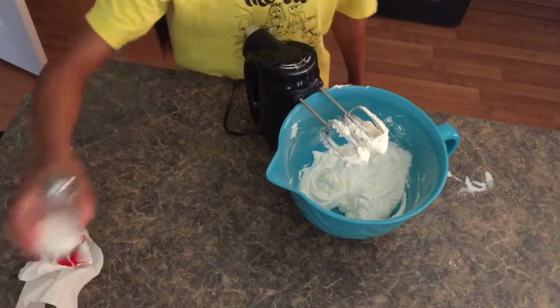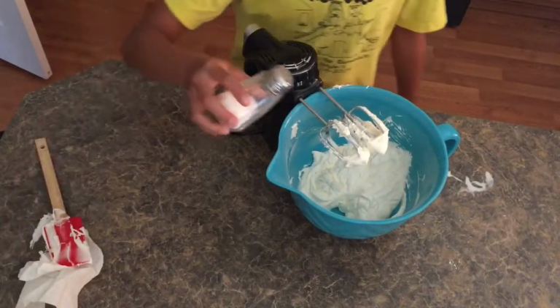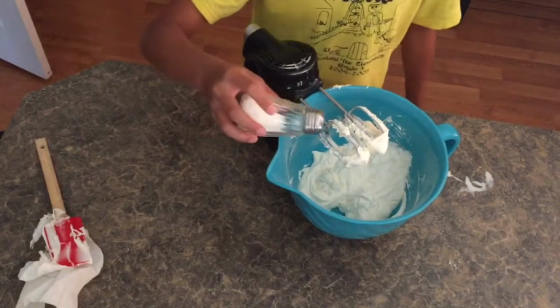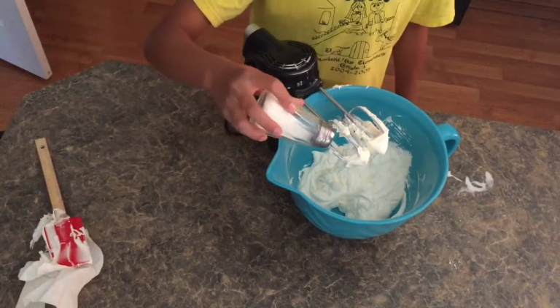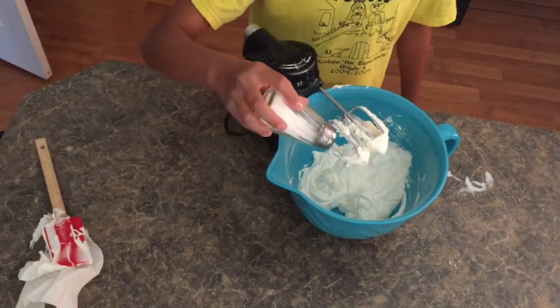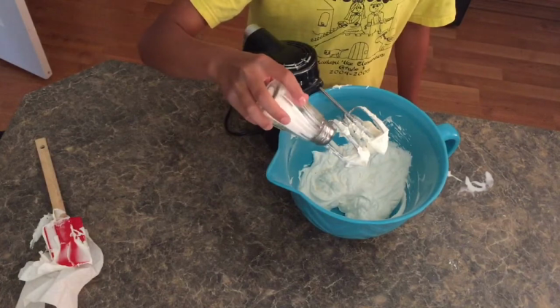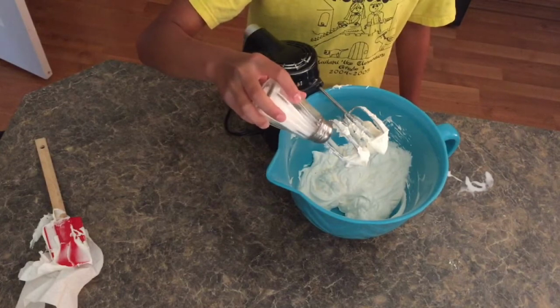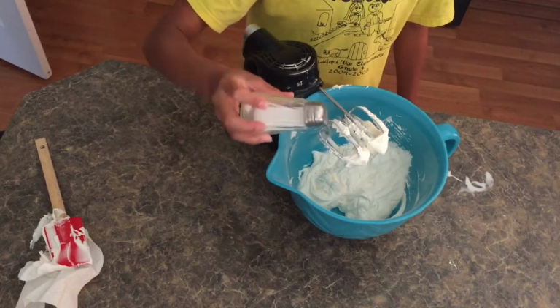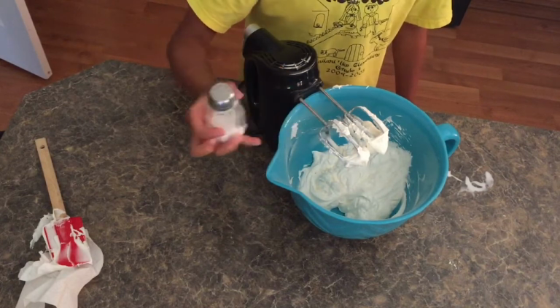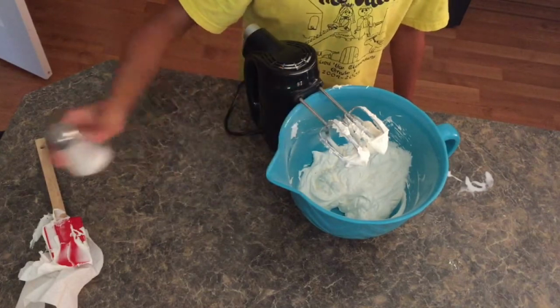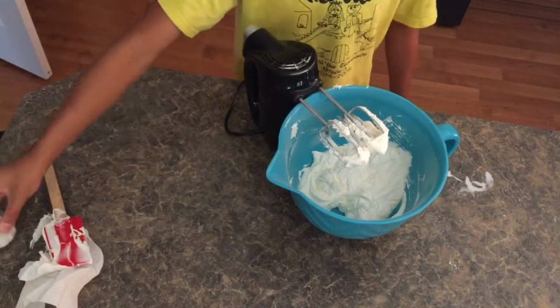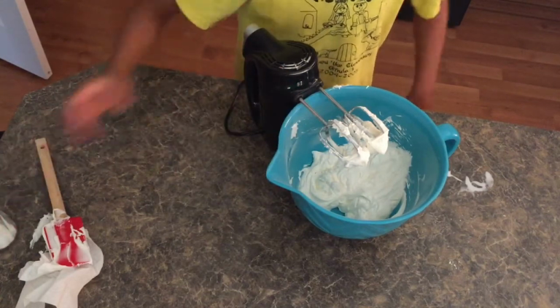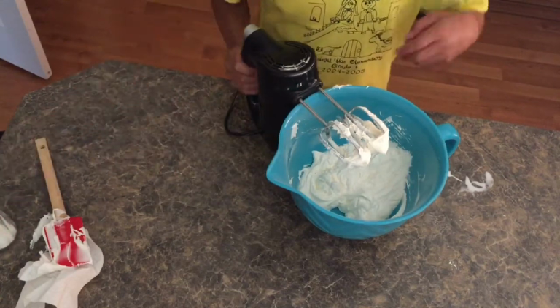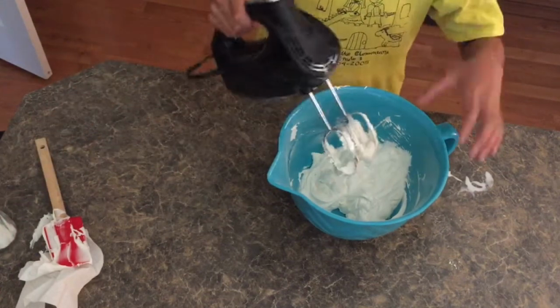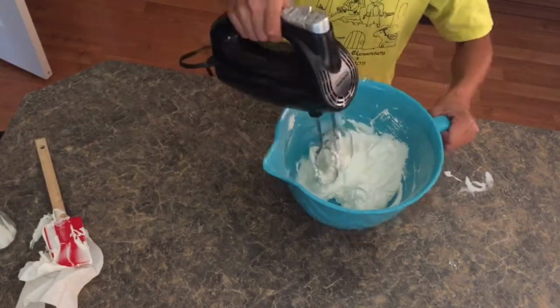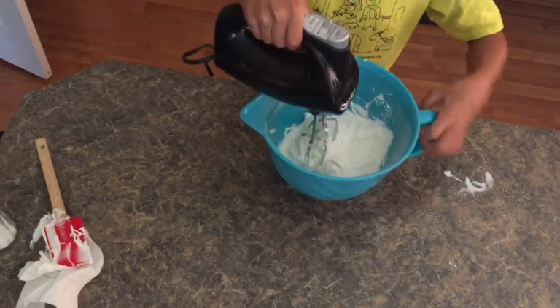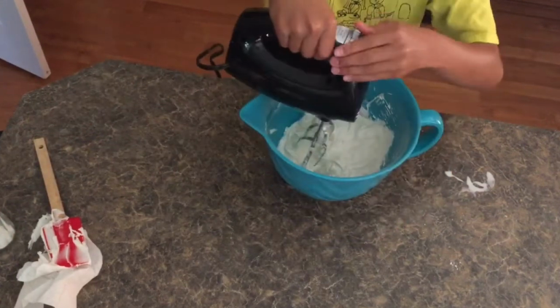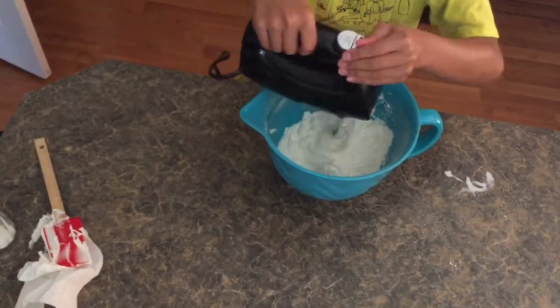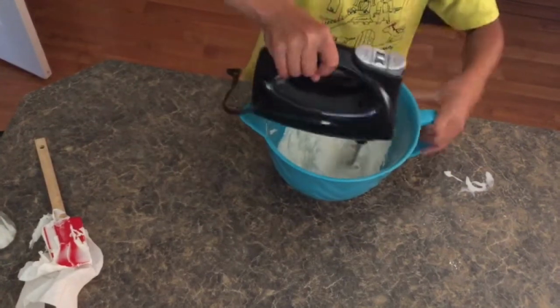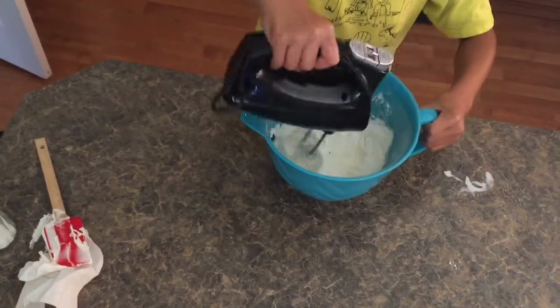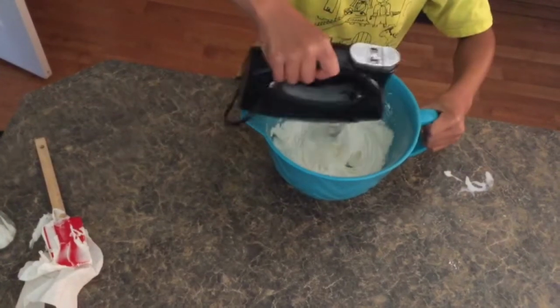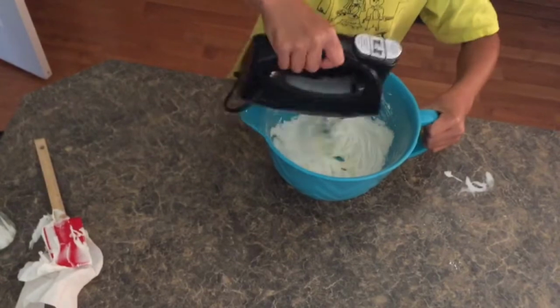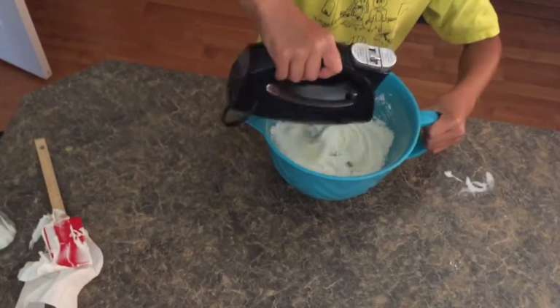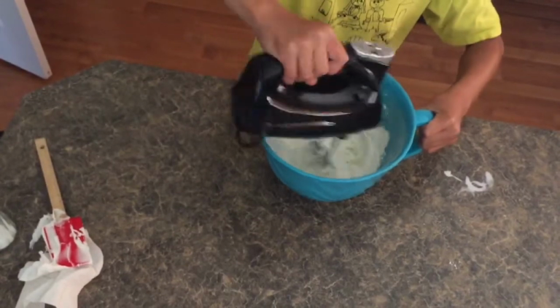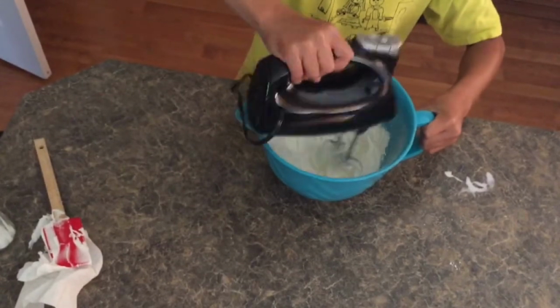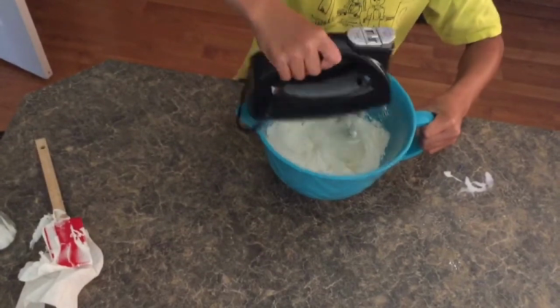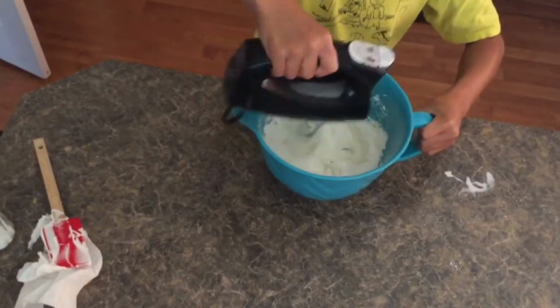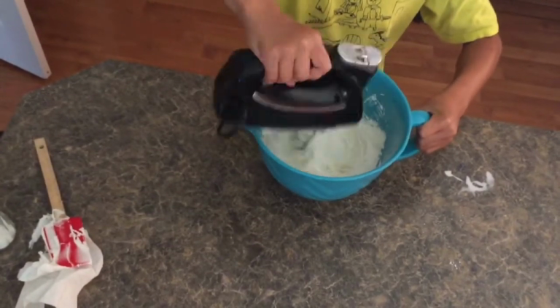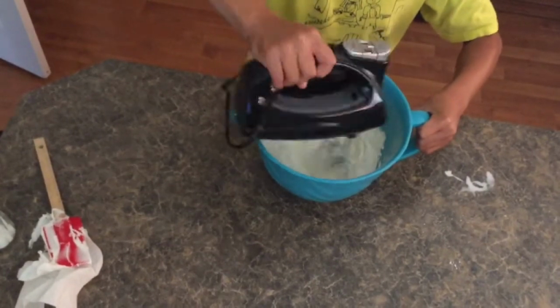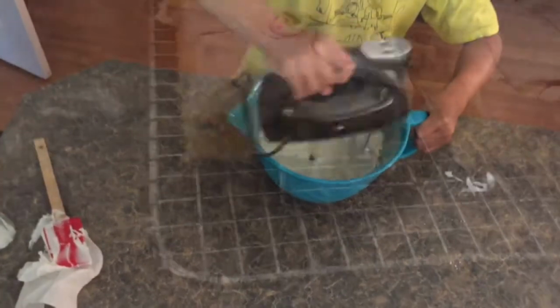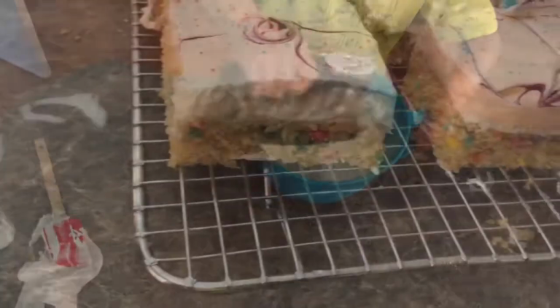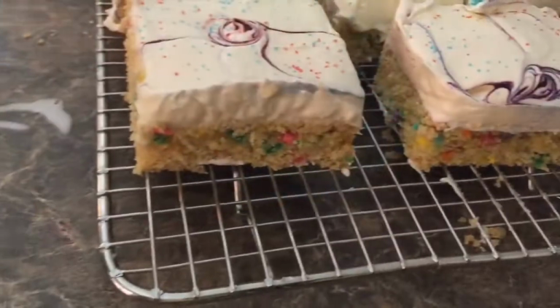Then you can add the salt, which is your last ingredient, and then just keep whipping it for one and a half to two minutes until it is homogenous and you're ready to use it.